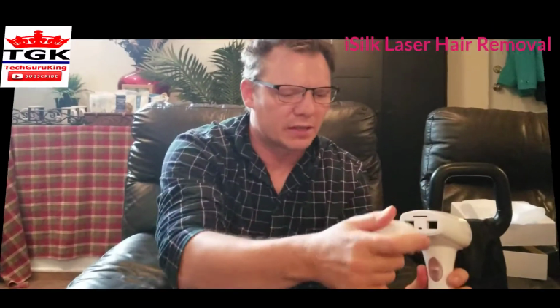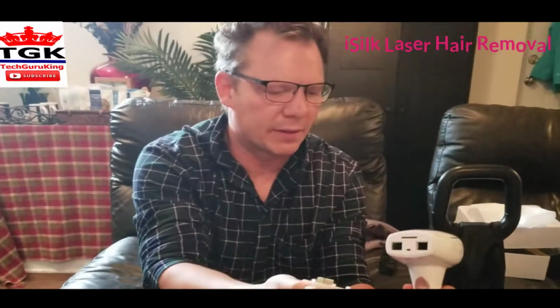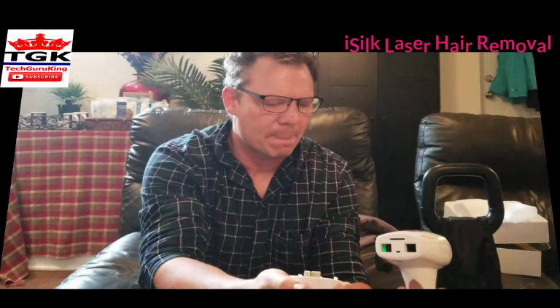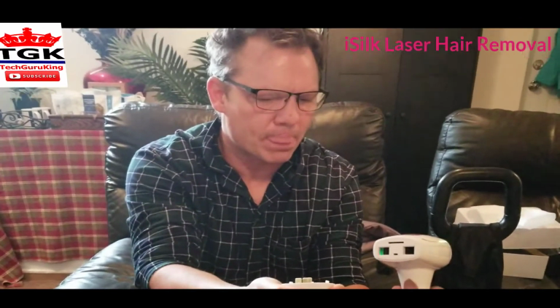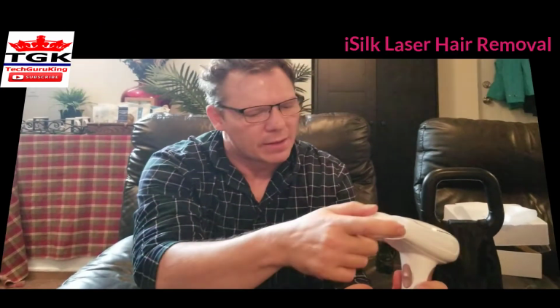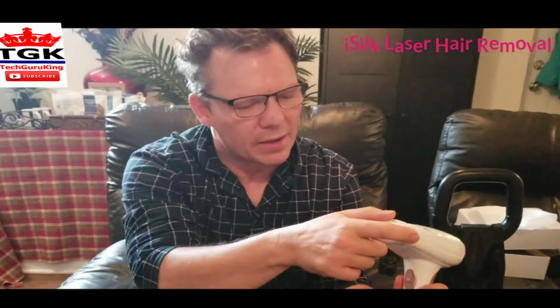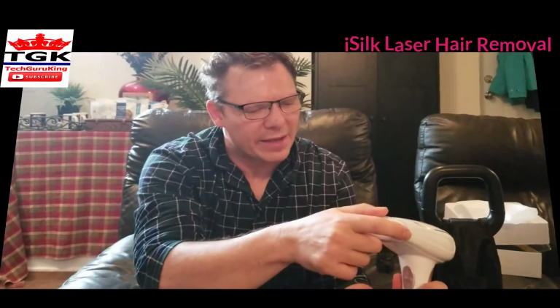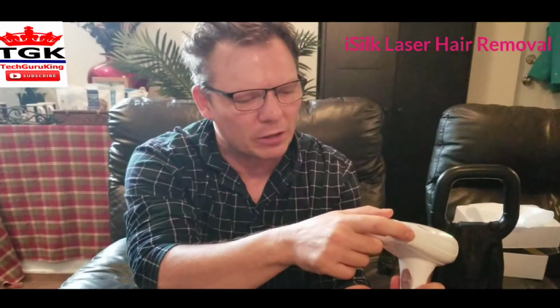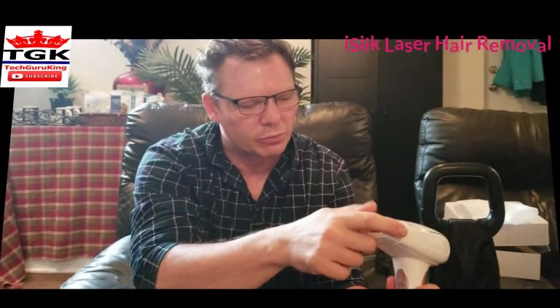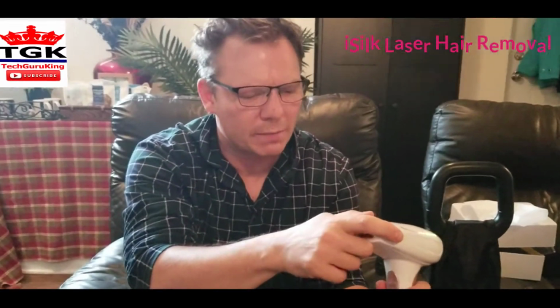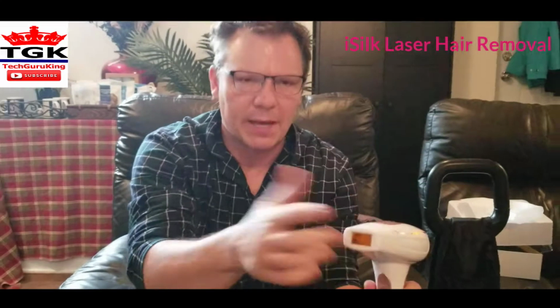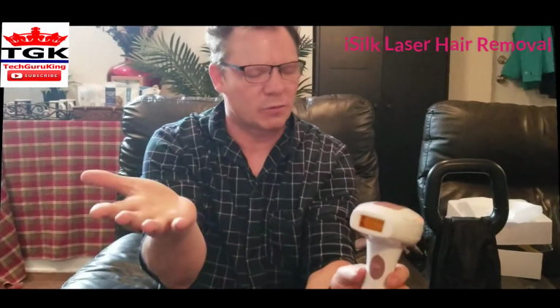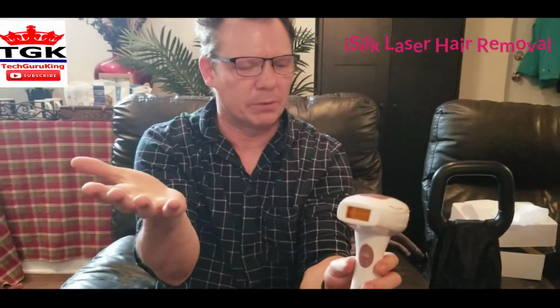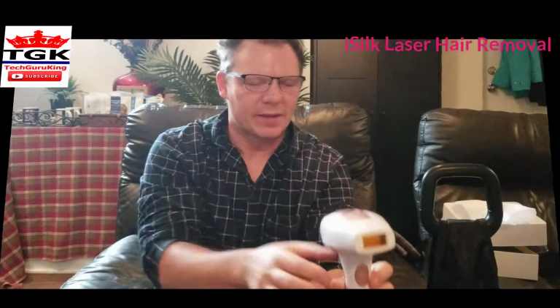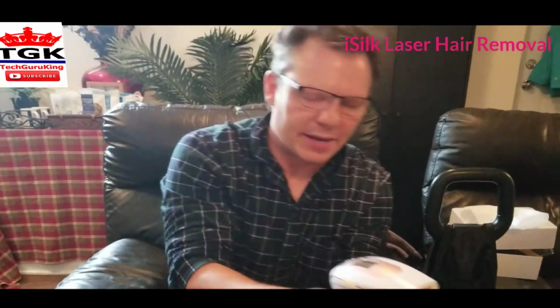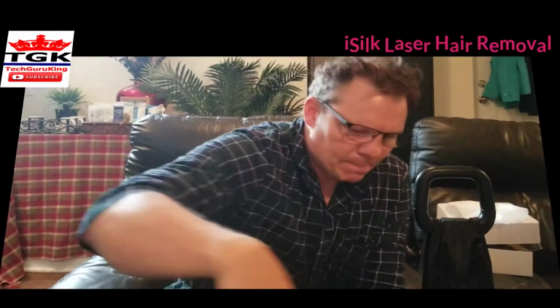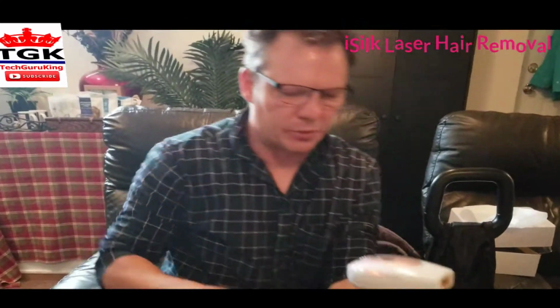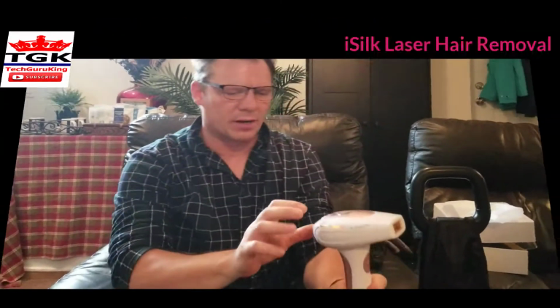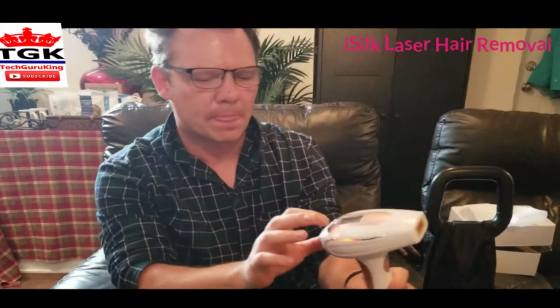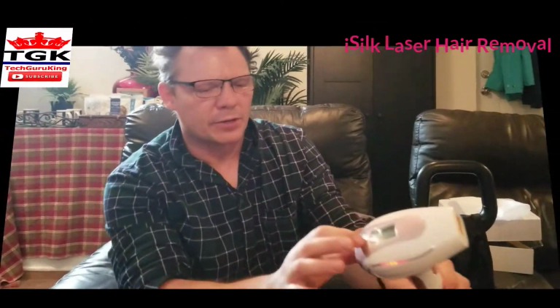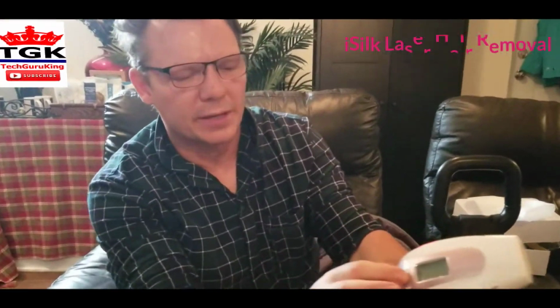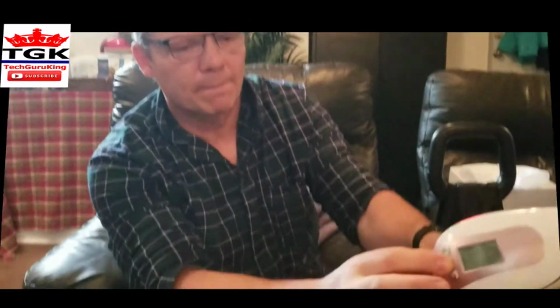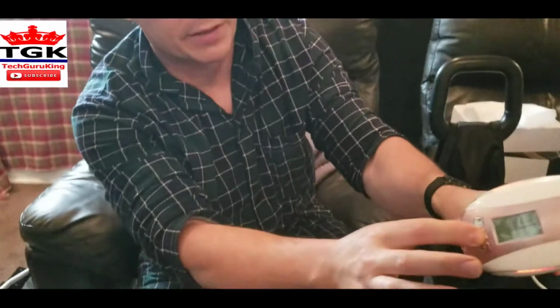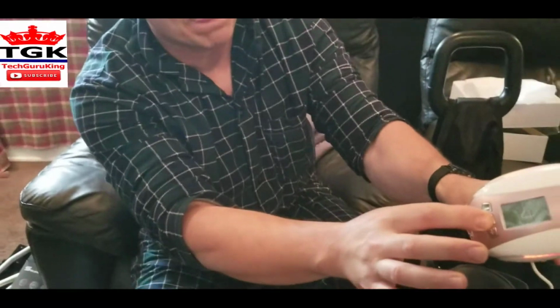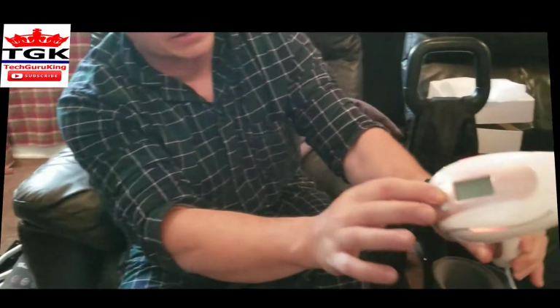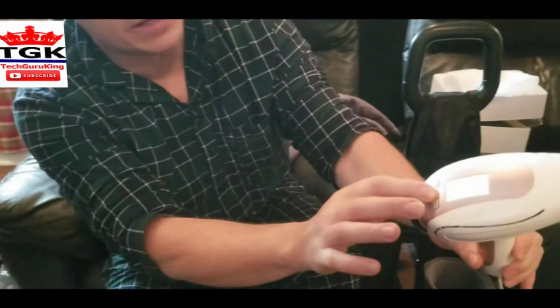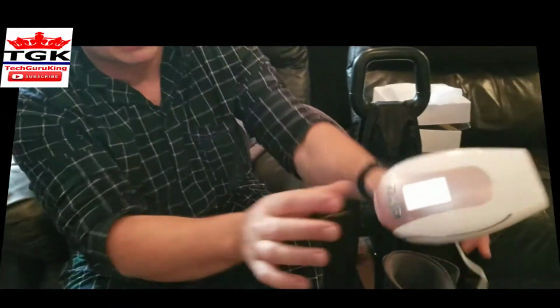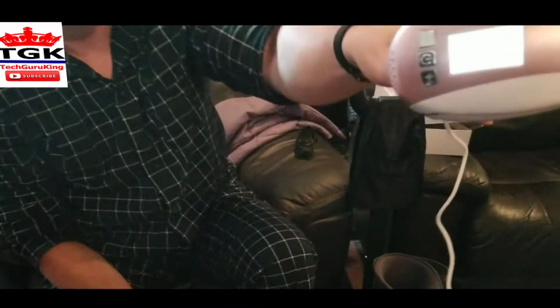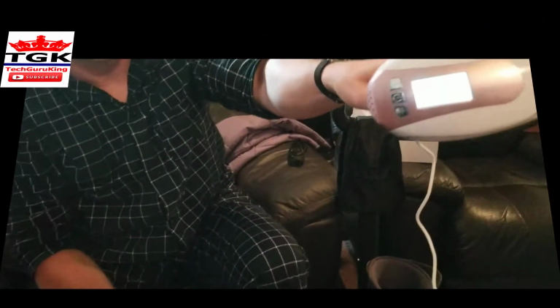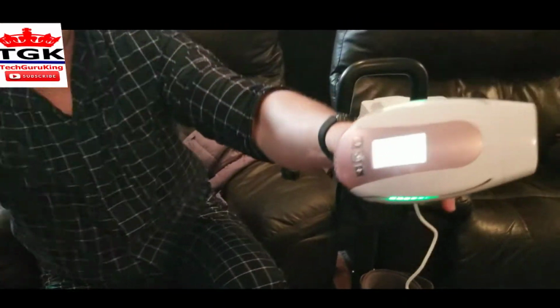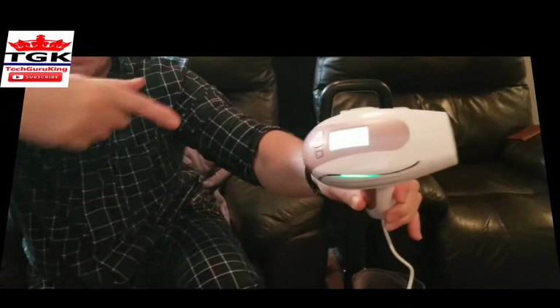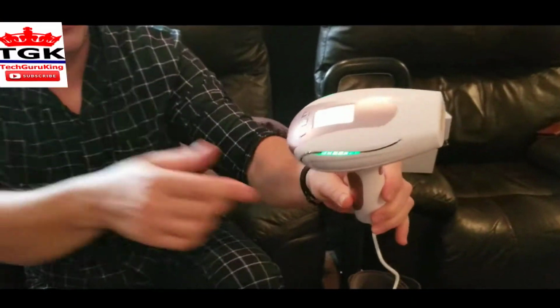It just comes off like that. And you want to switch it back on, quite simple. Now, to turn it on, you do this — just like that. You see, it'll come on.